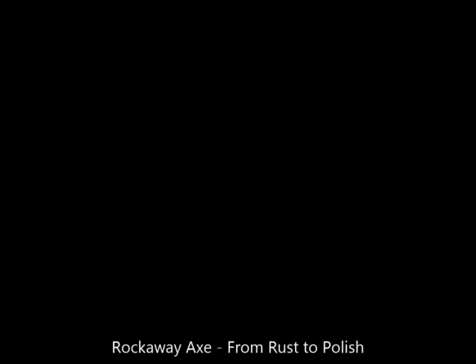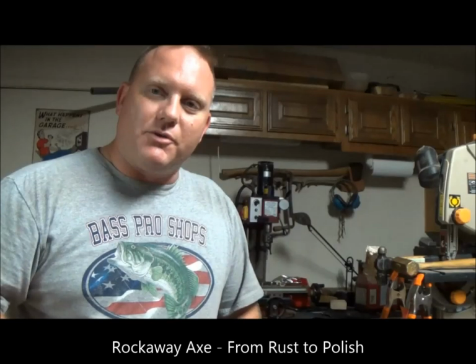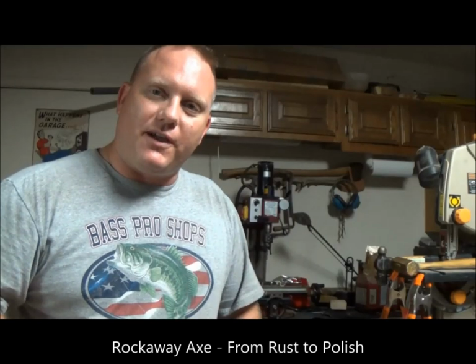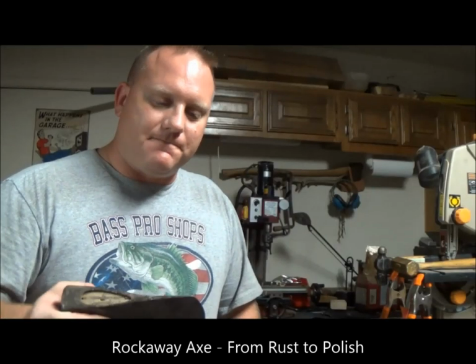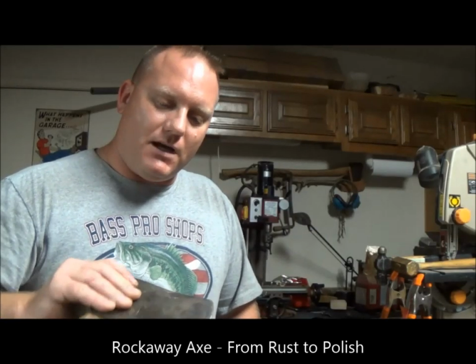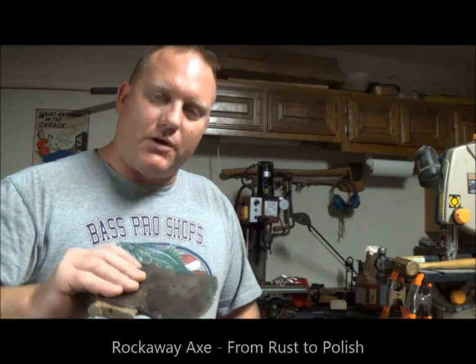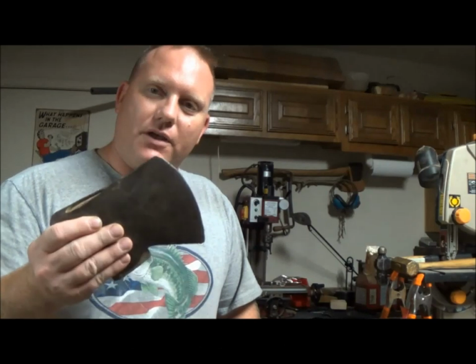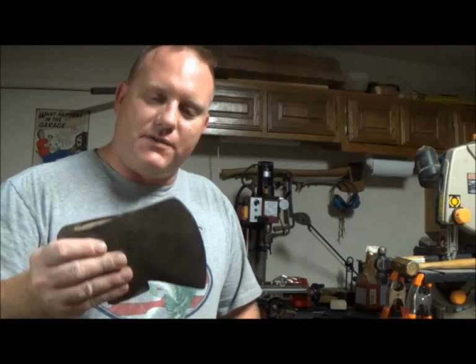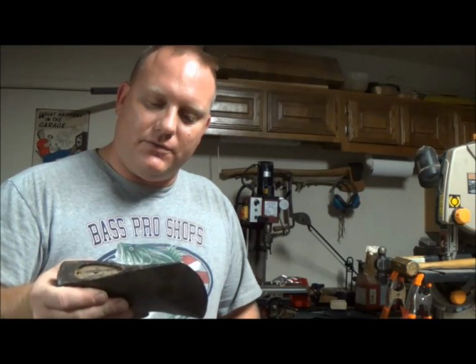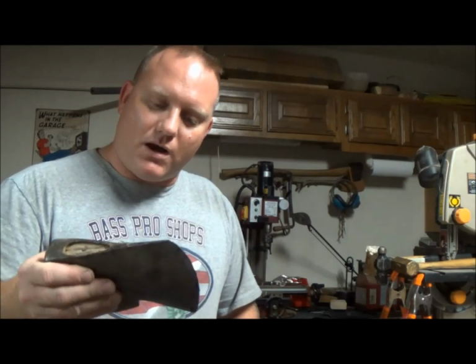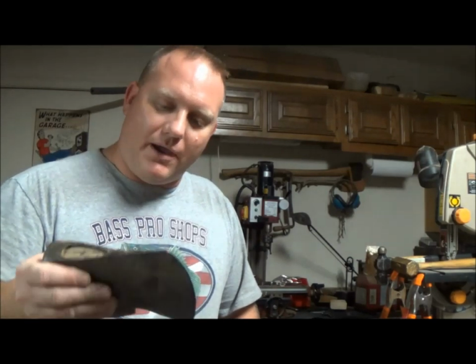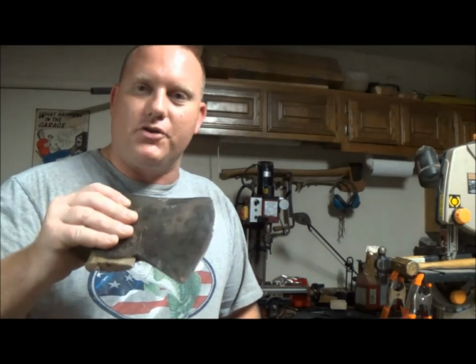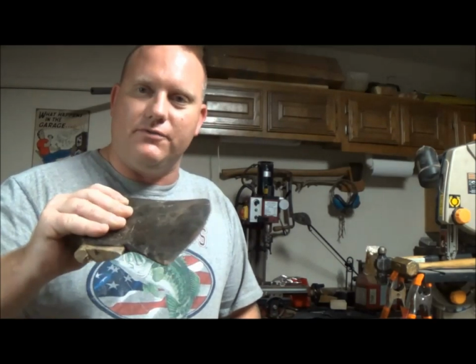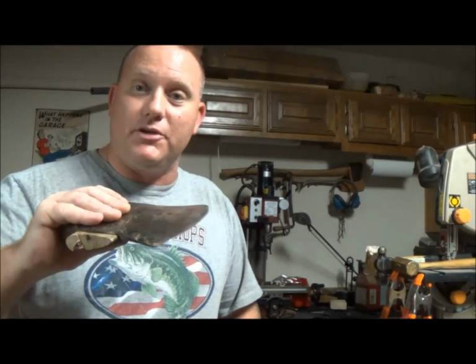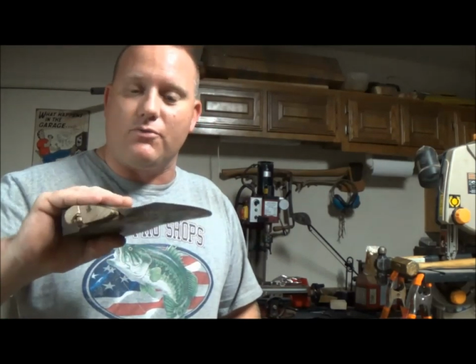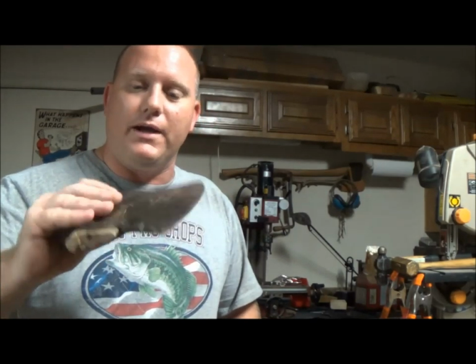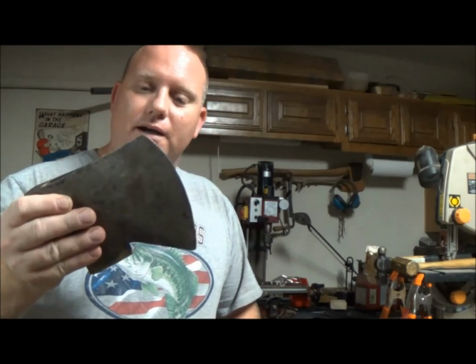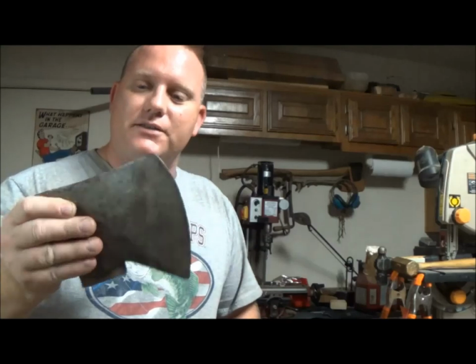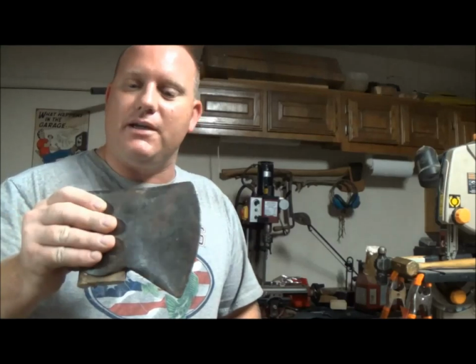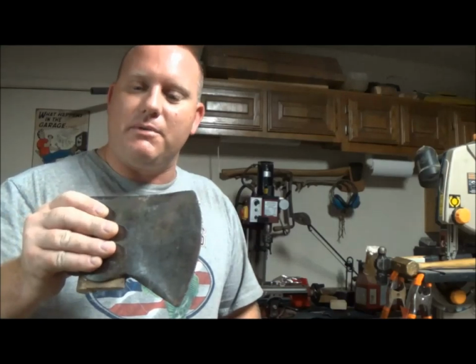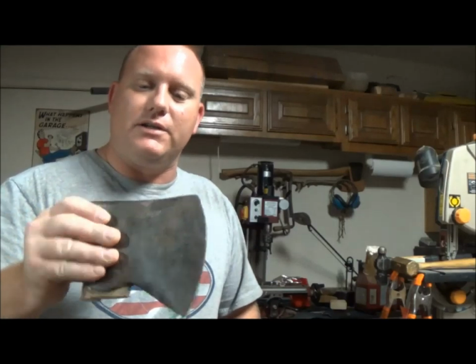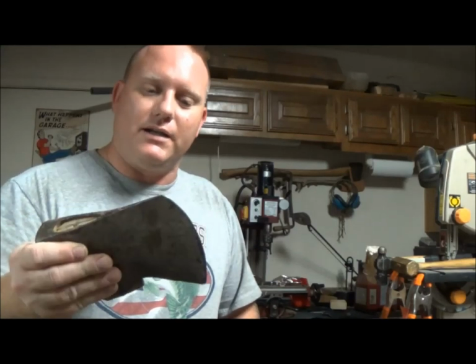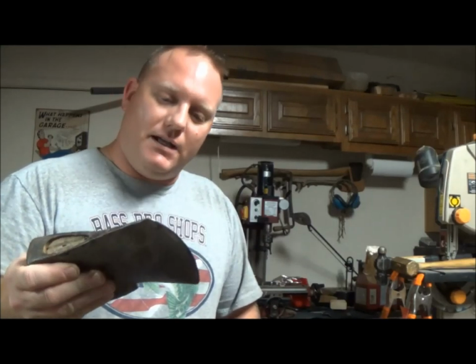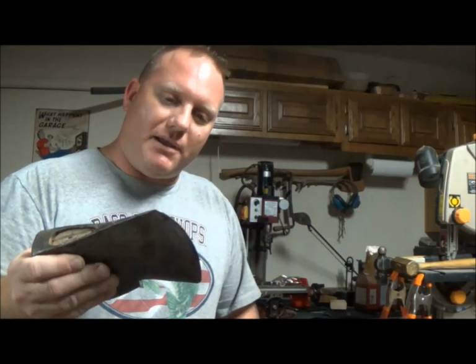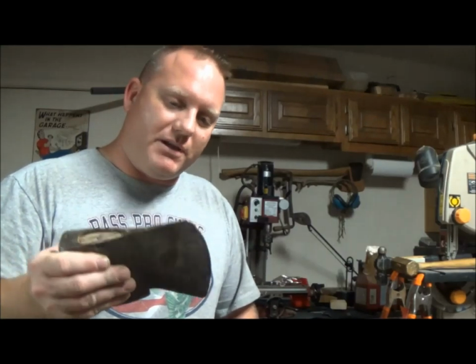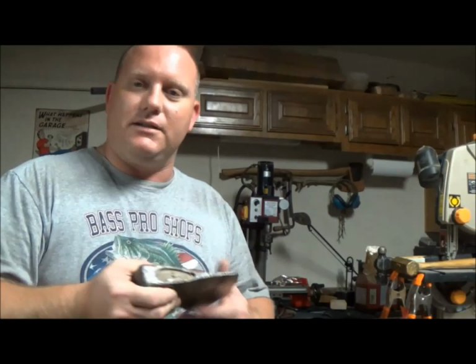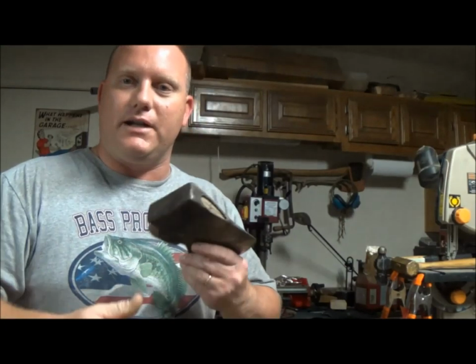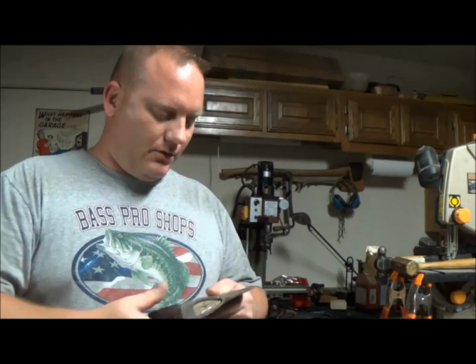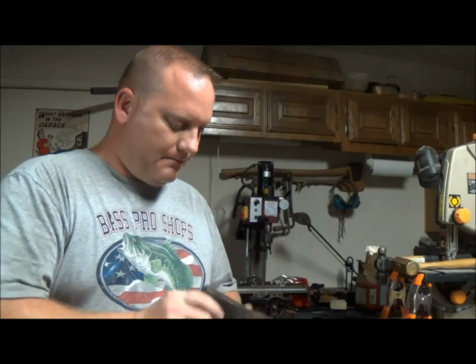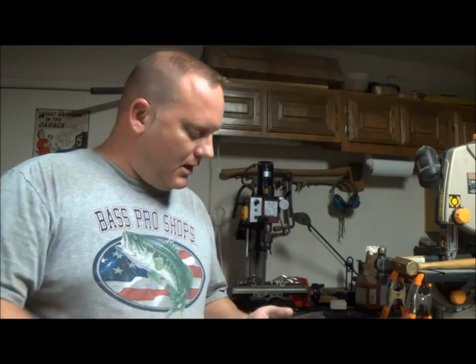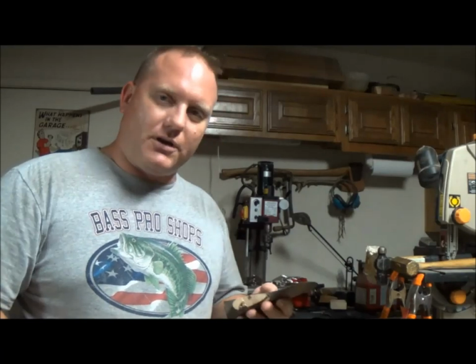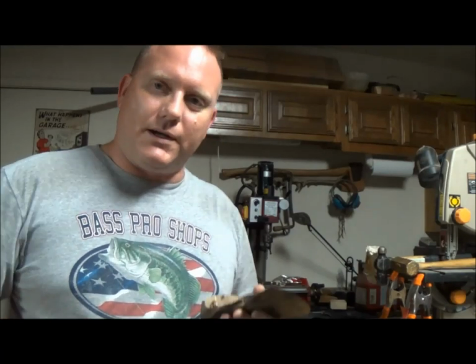Hey bushcraft fans, today we're going to do another axe video. This rockaway pattern is courtesy of Pillsbury Thrillboy — he sent this to me, gave me a really good deal on it, mailed it to me, and I got it in the mail today, so I'm going to start getting work on it.